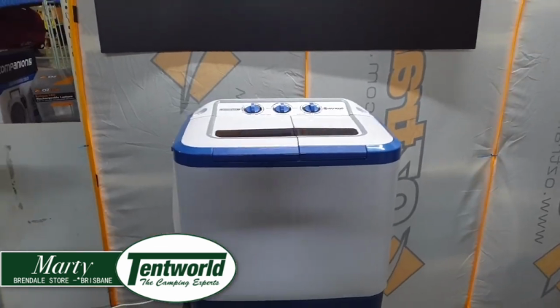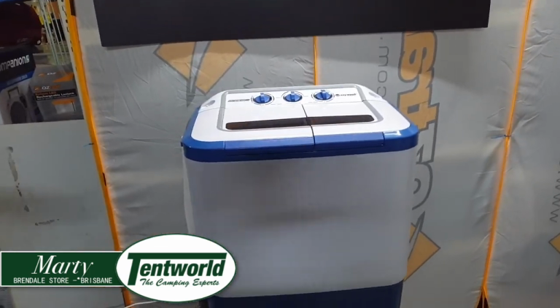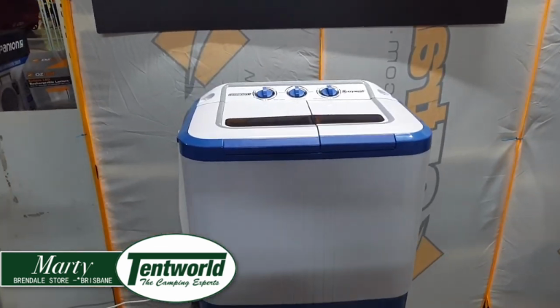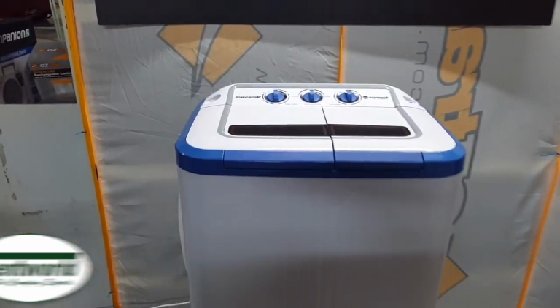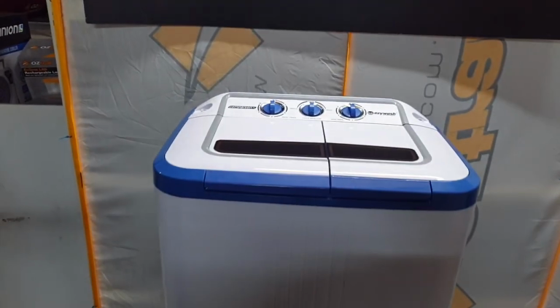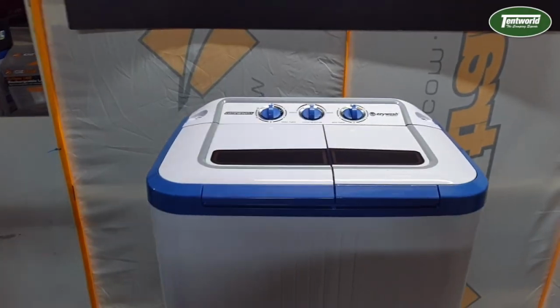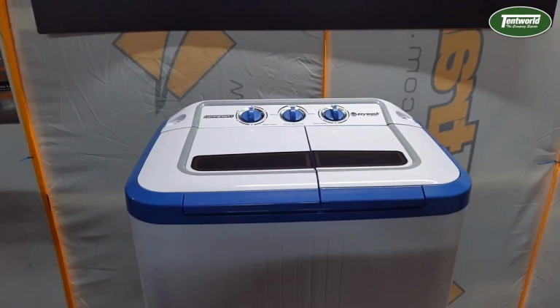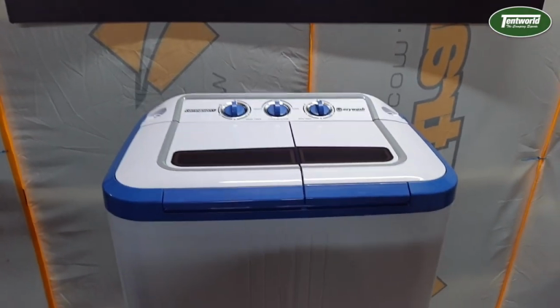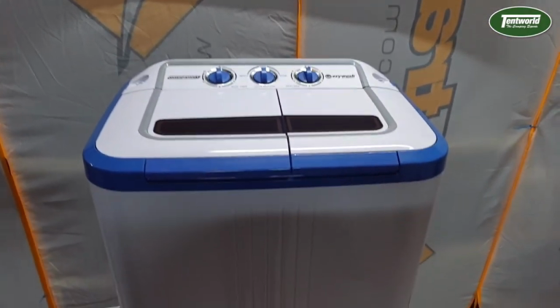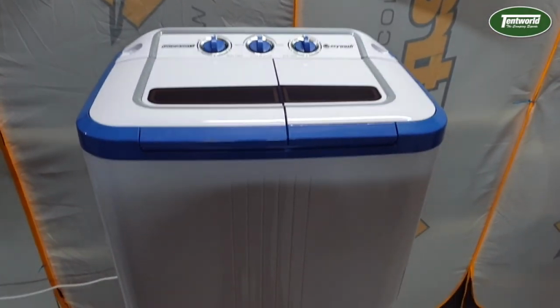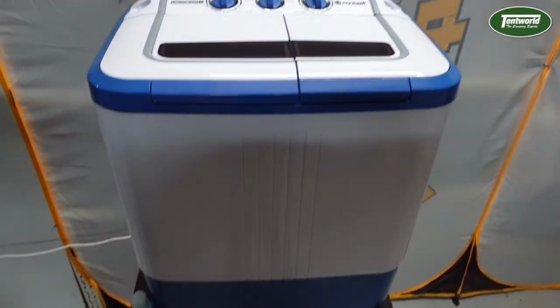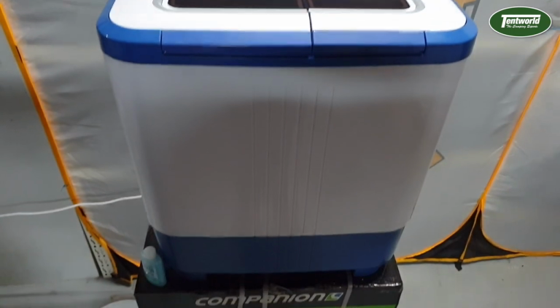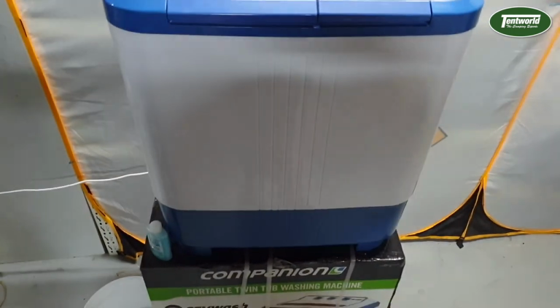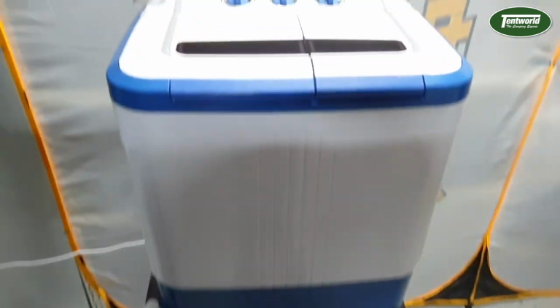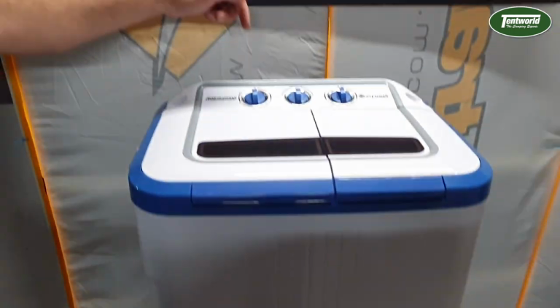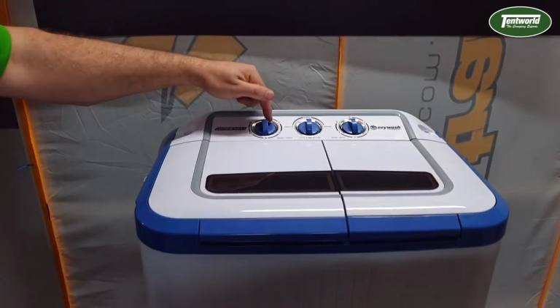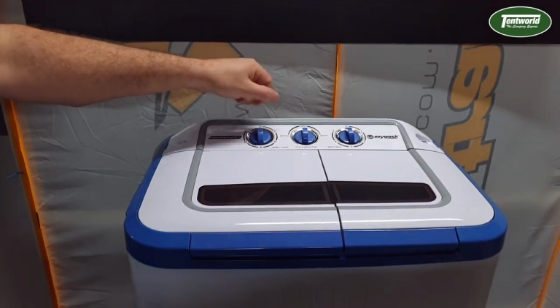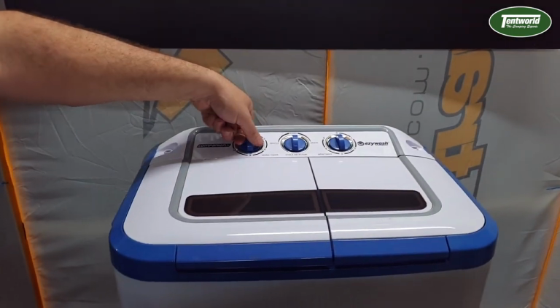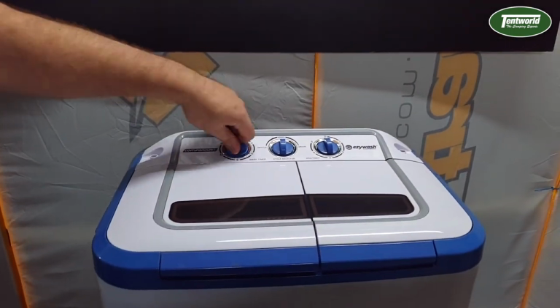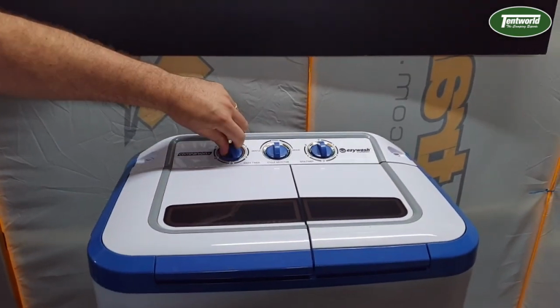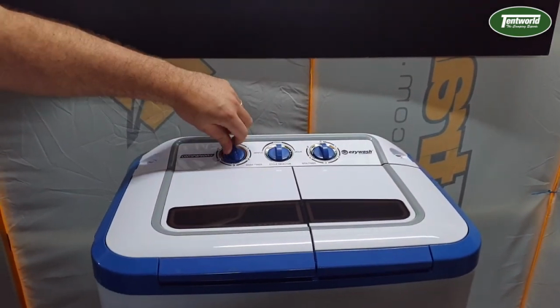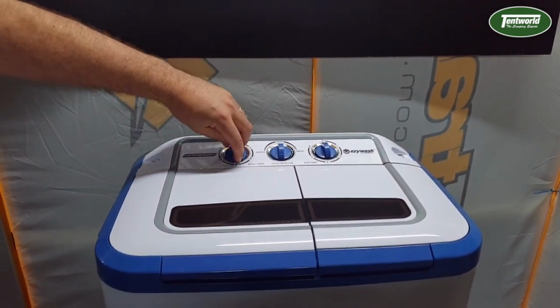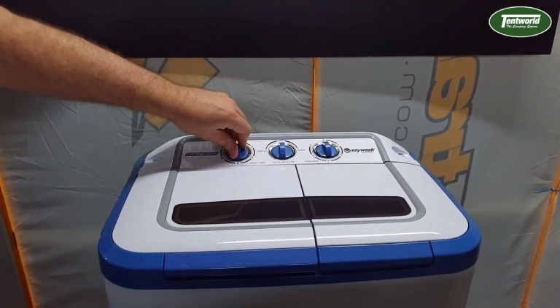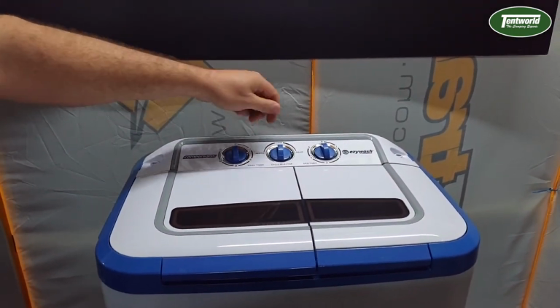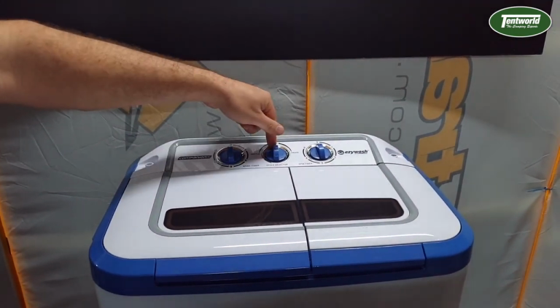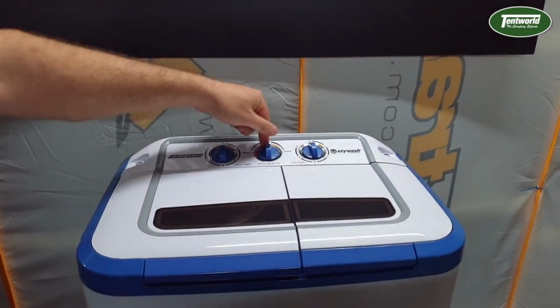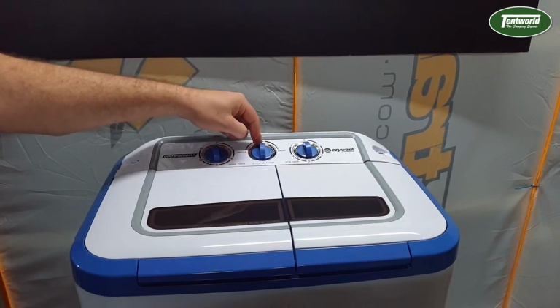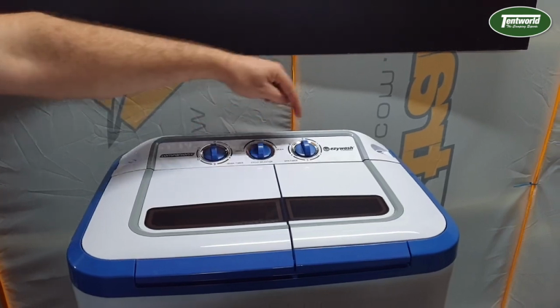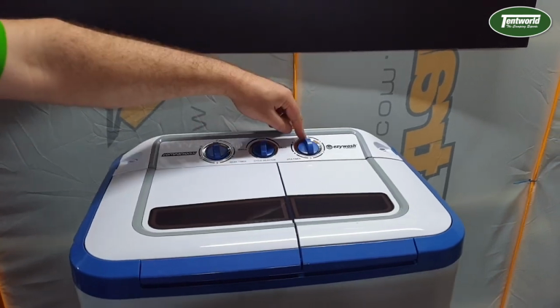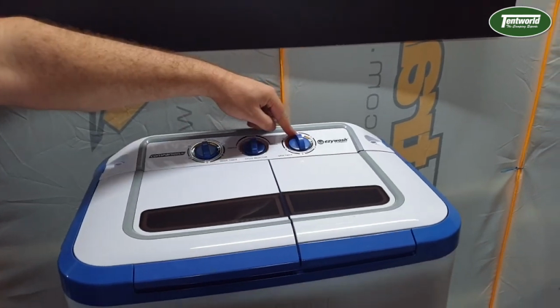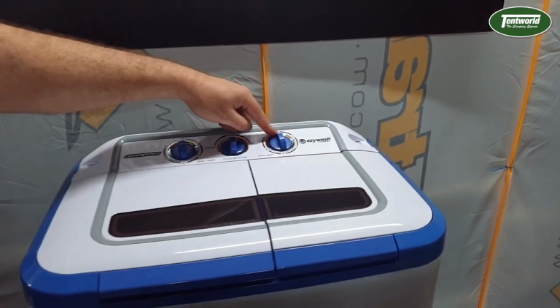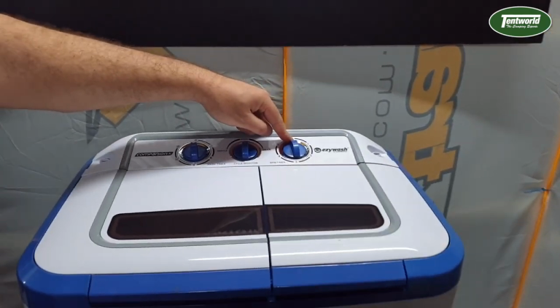As far as the unit itself goes, it's a pretty simple machine. It has three dials across the top: one is the actual timer for the wash, one is the selector for the wash, and then one is the timer for the spin.